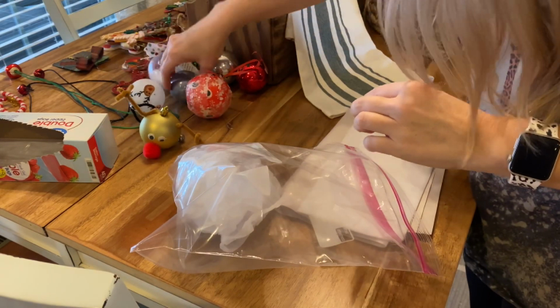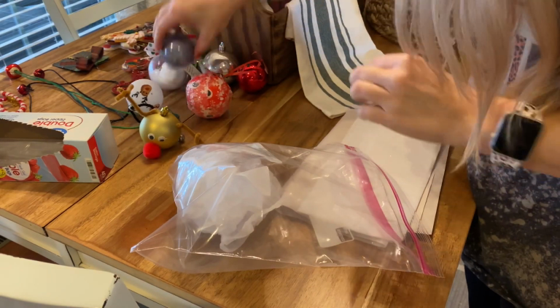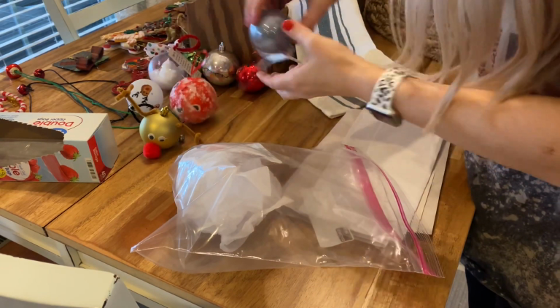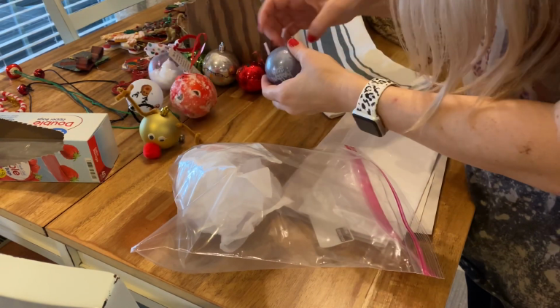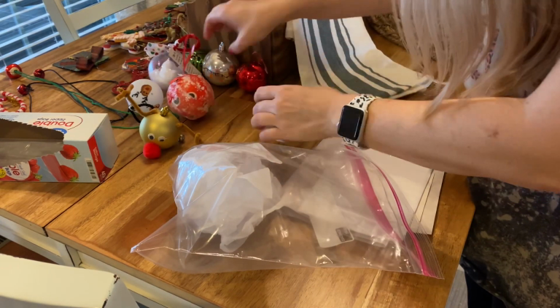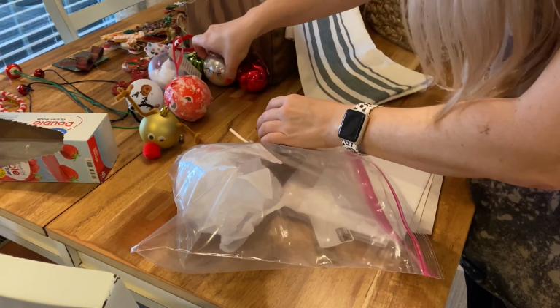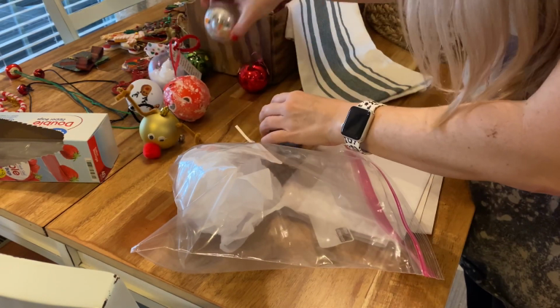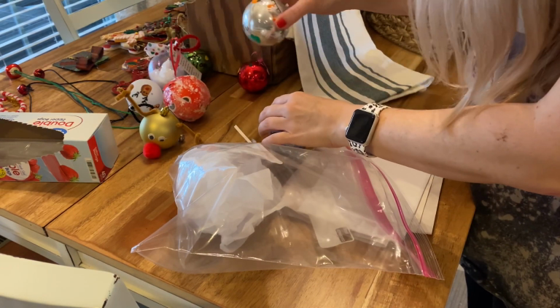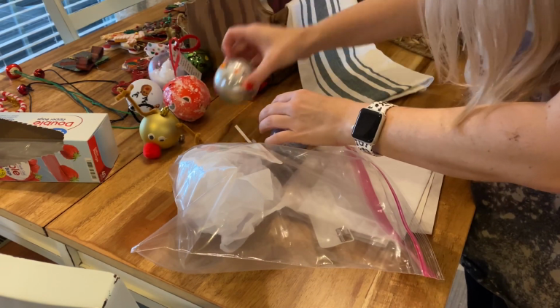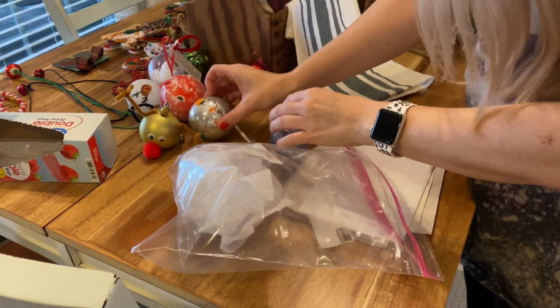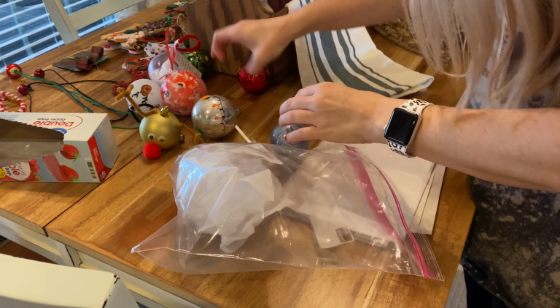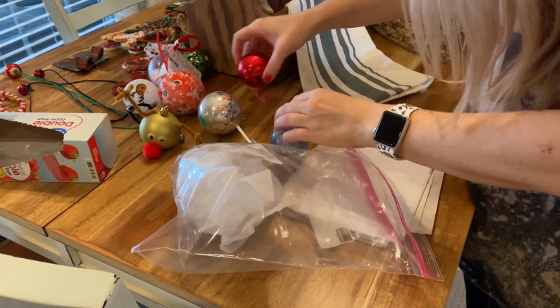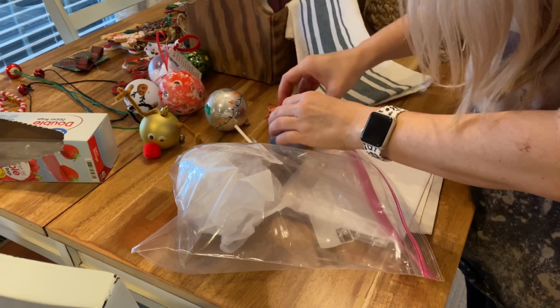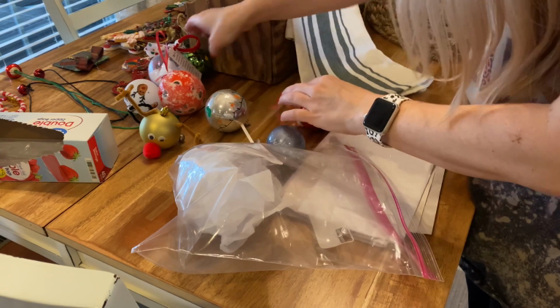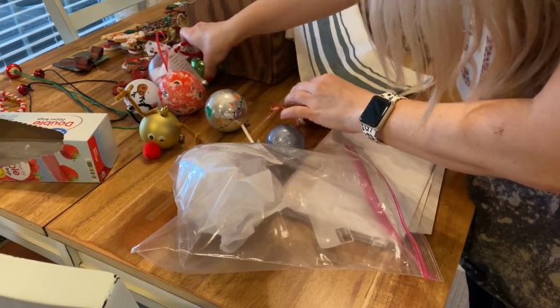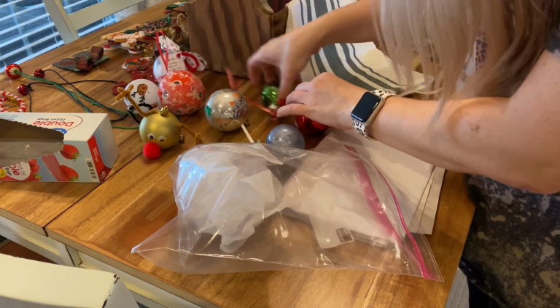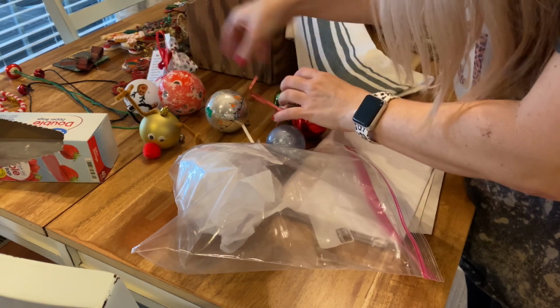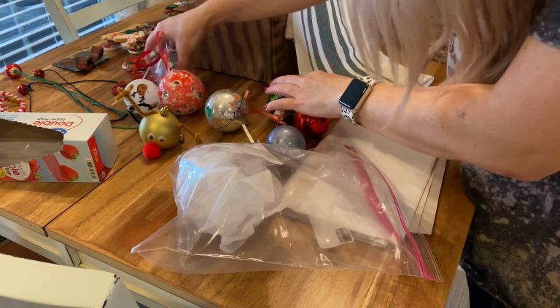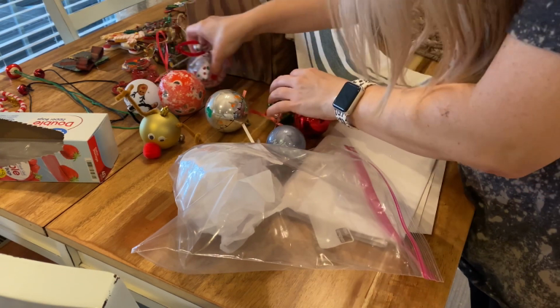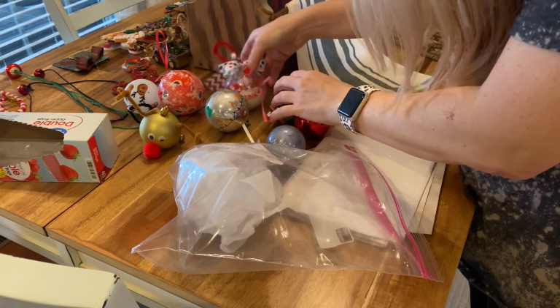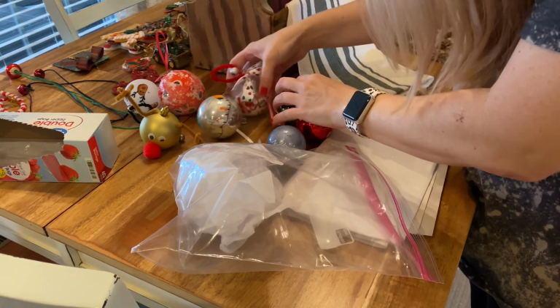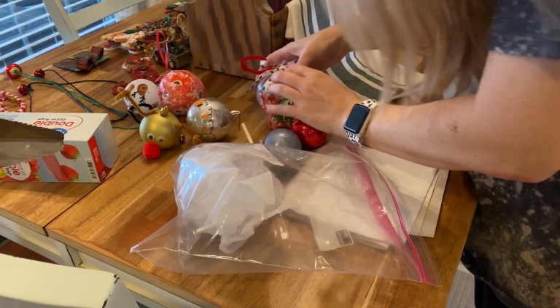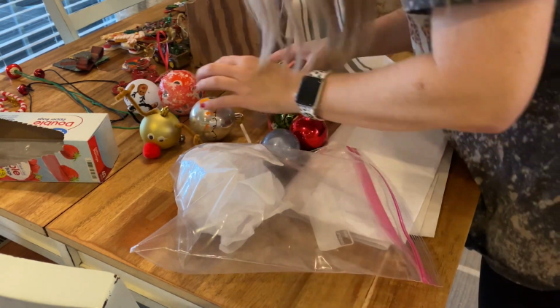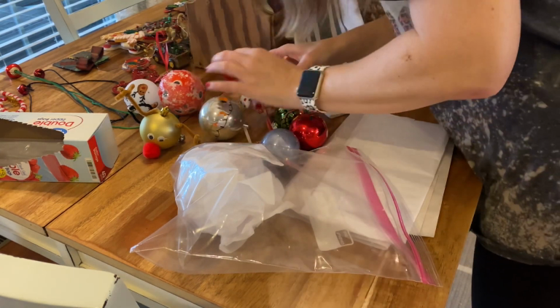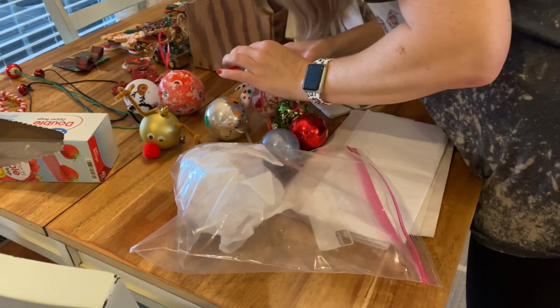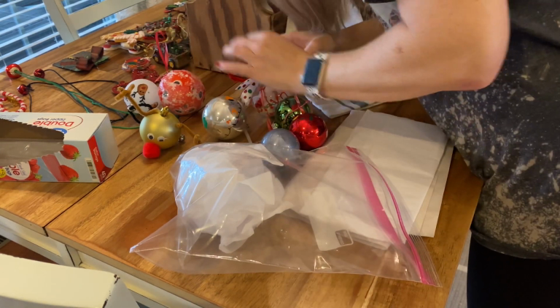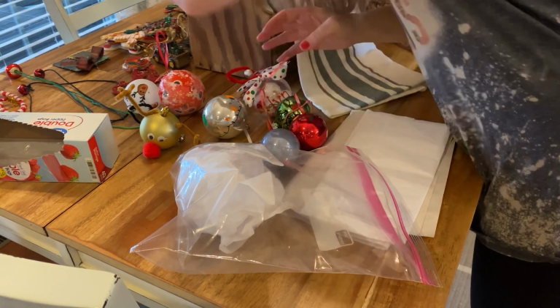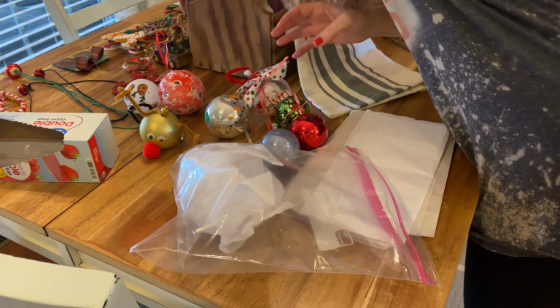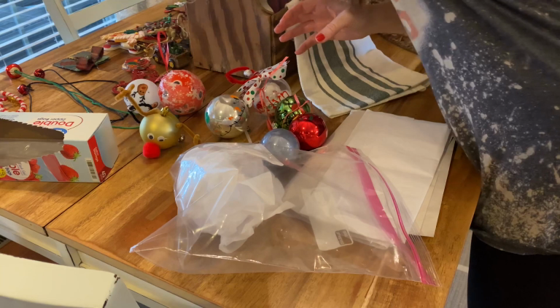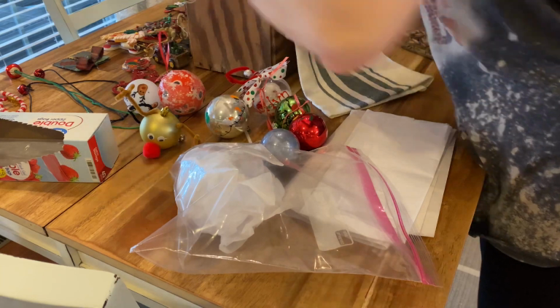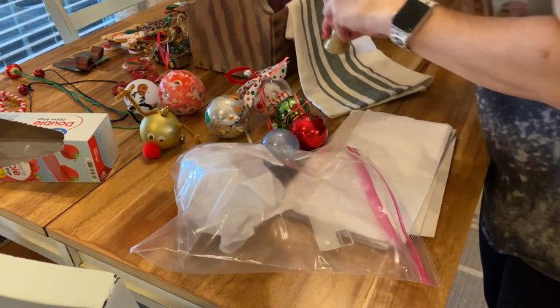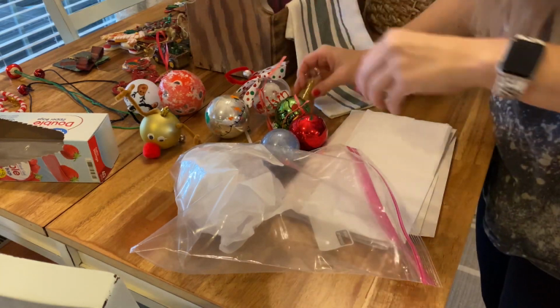I'm going to wrap up some of the breakable ornaments. There are a few glass ones, so I'll wrap those up good and store them in gallon-size bags, then store them all together in a tote.